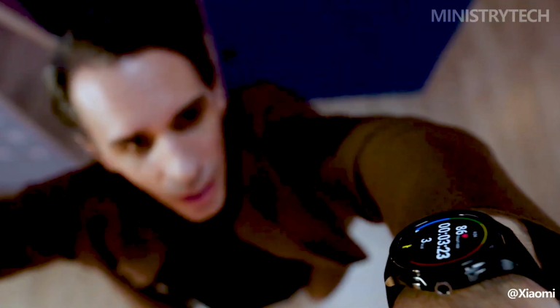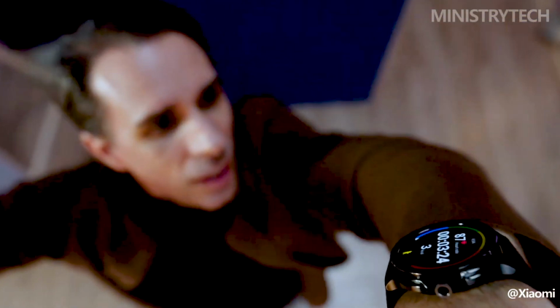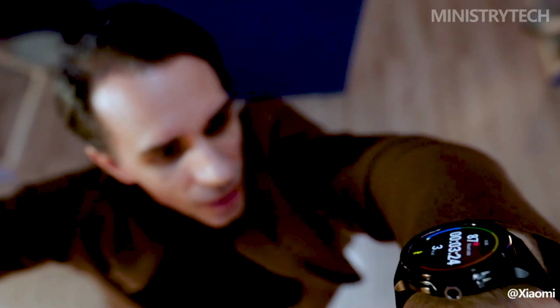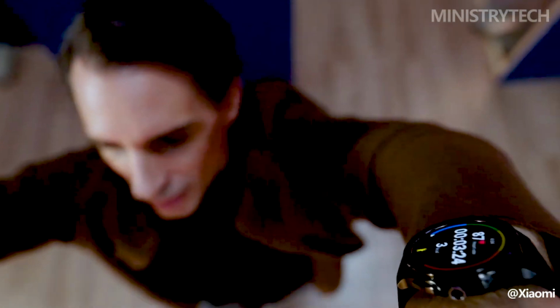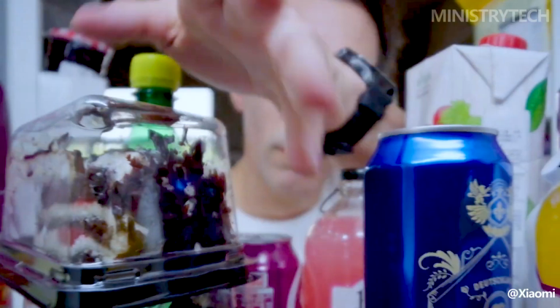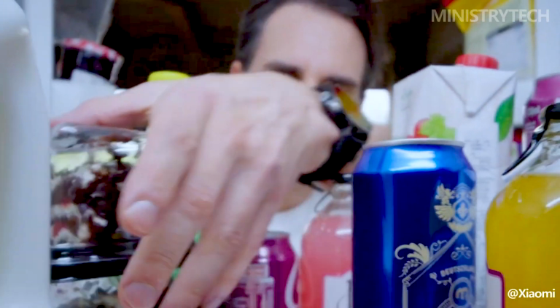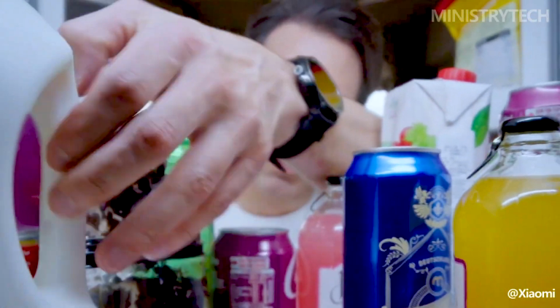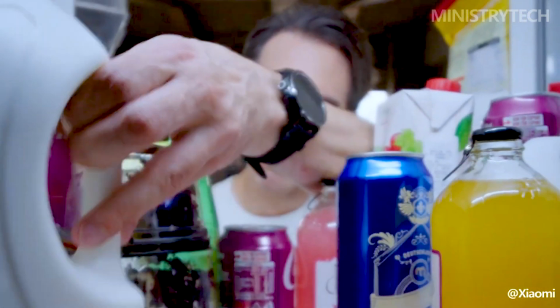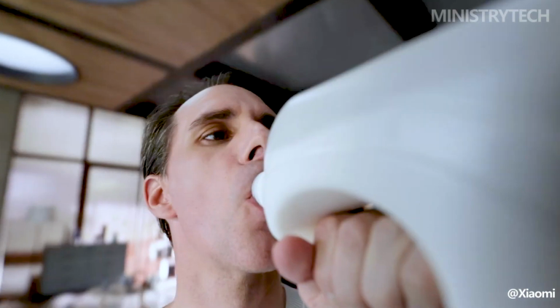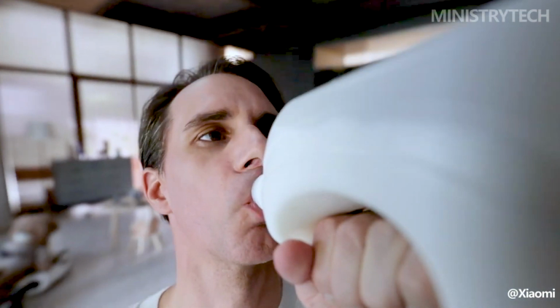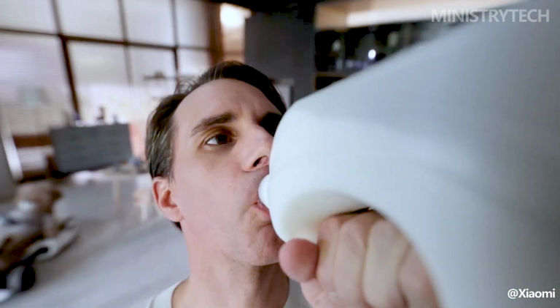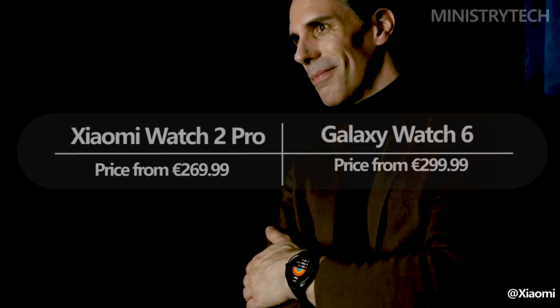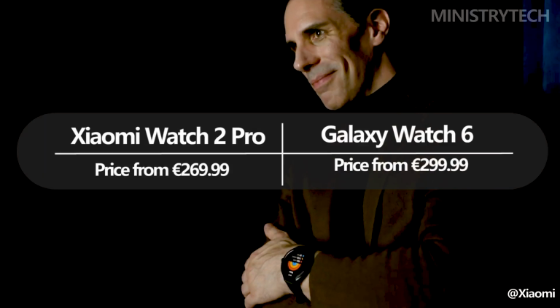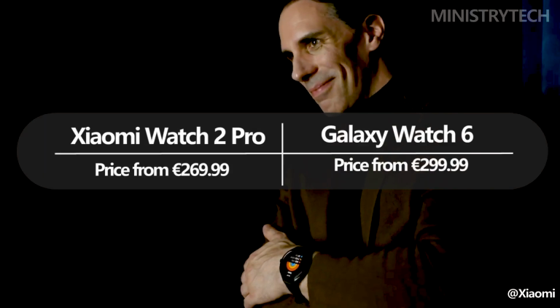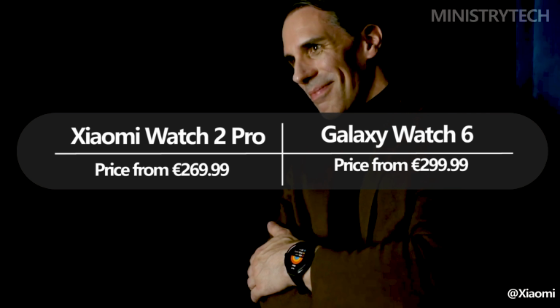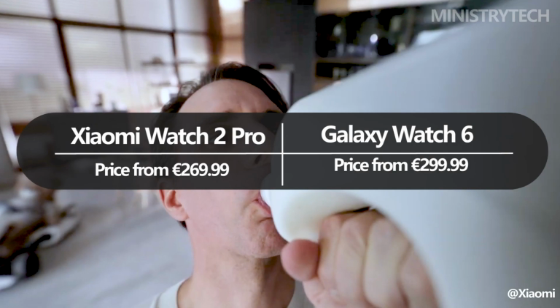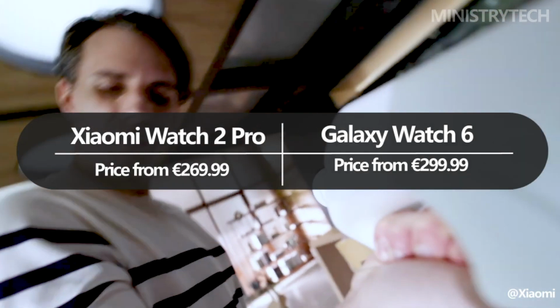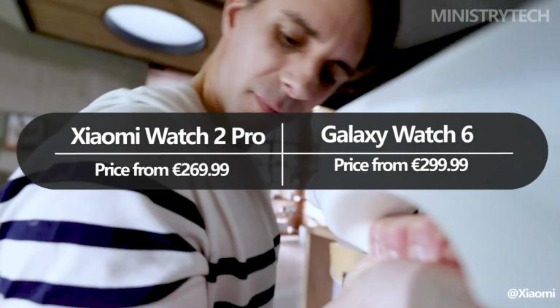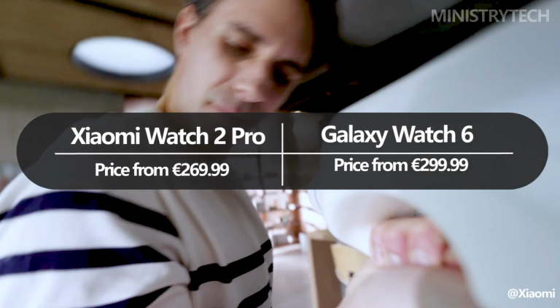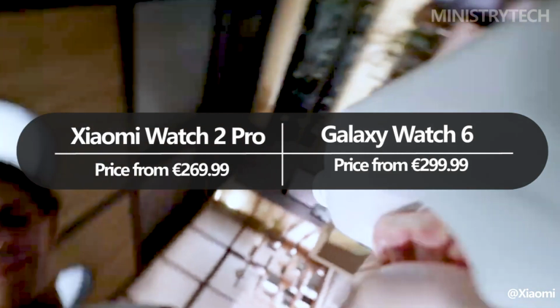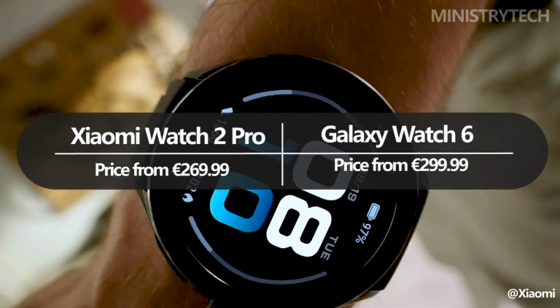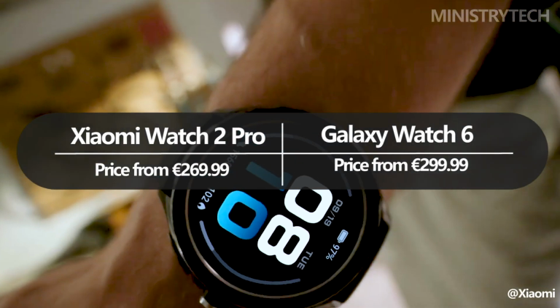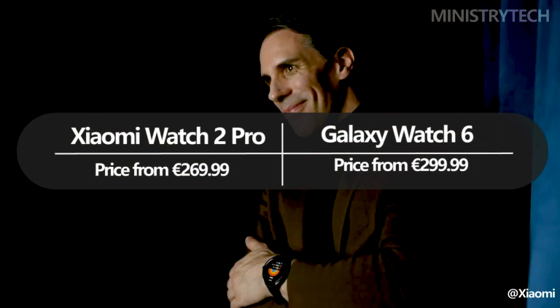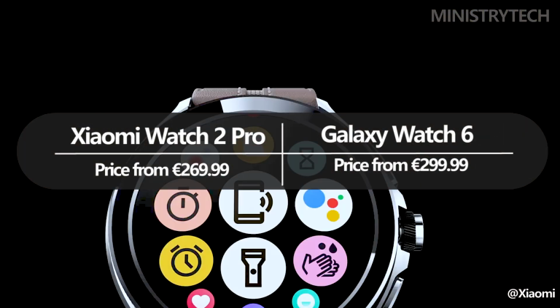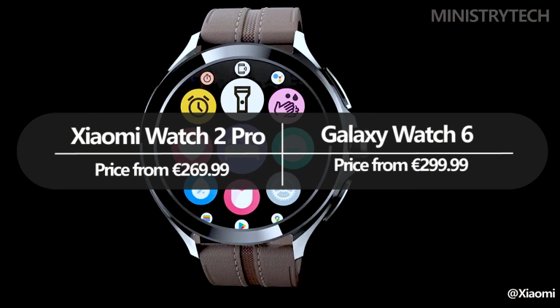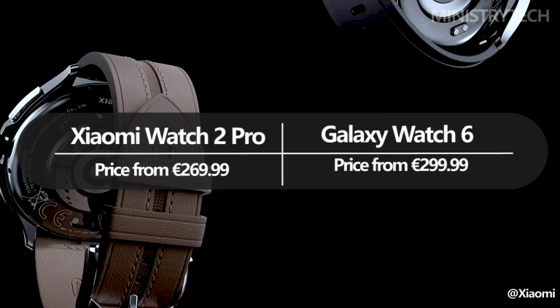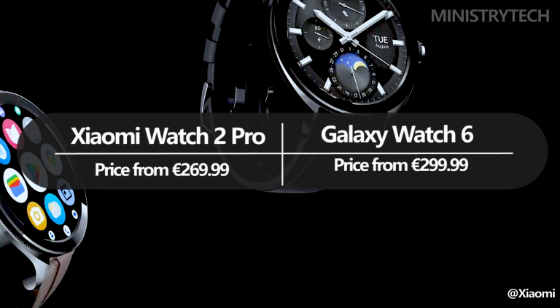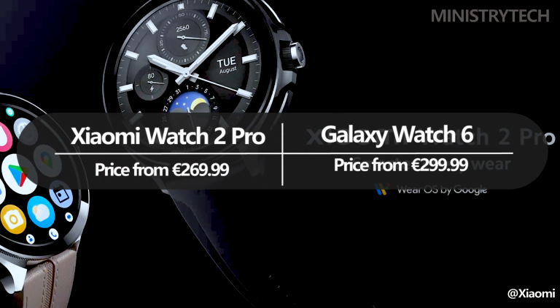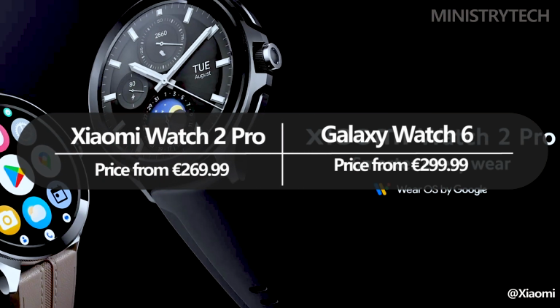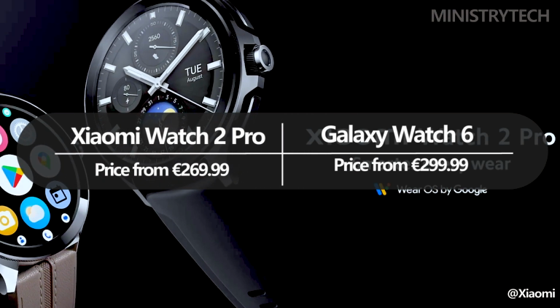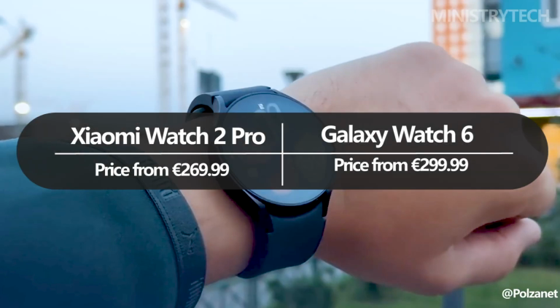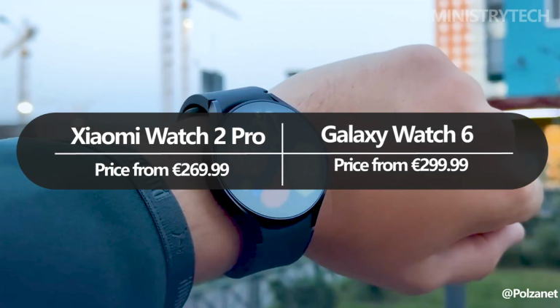The Xiaomi Watch 2 Pro is more reasonably priced, starting at 269 euros, compared to the Samsung Galaxy Watch 6, which starts at $299. Considering their respective price ranges, both smartwatches provide excellent value.